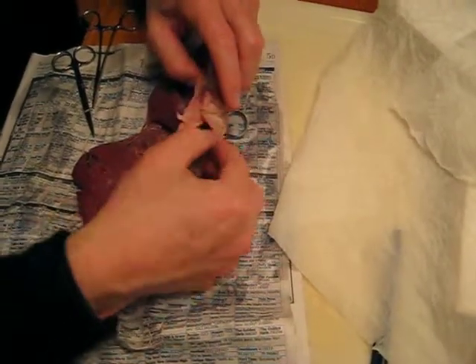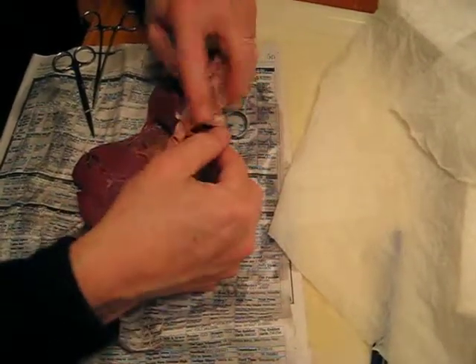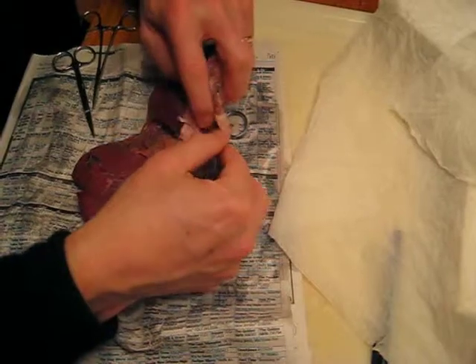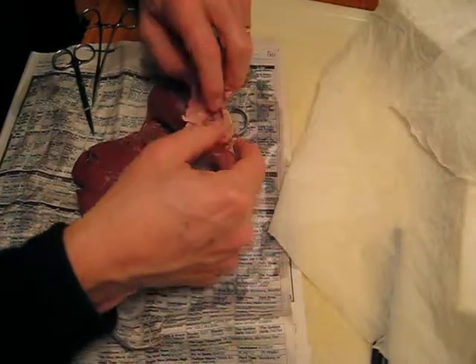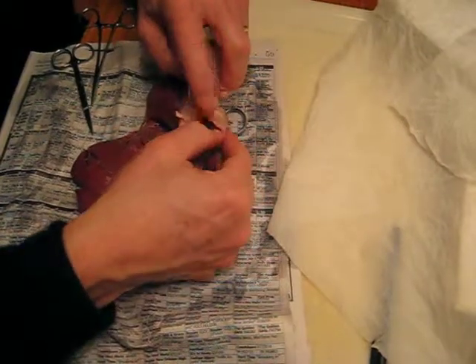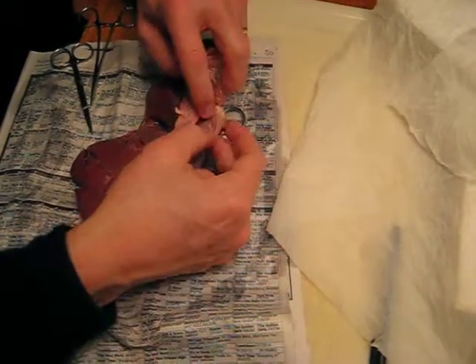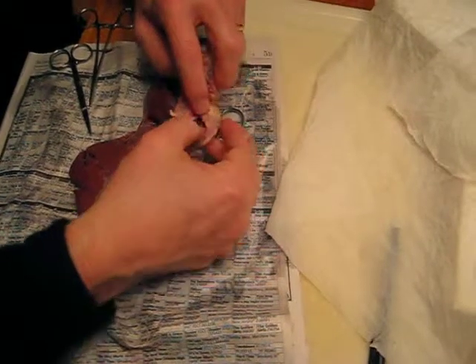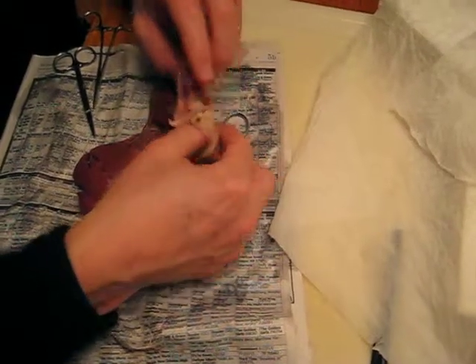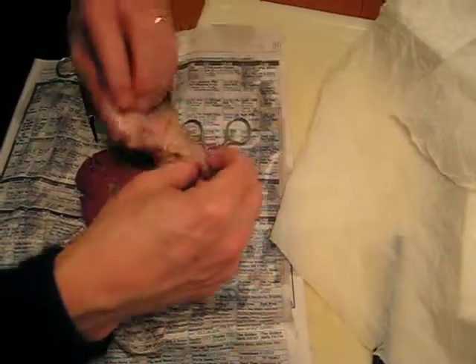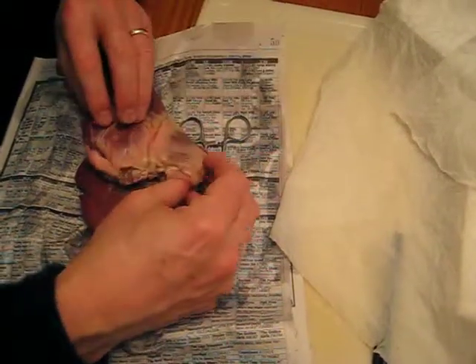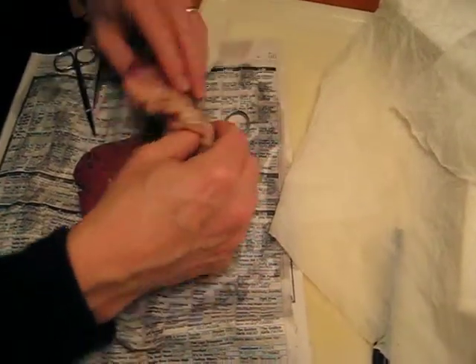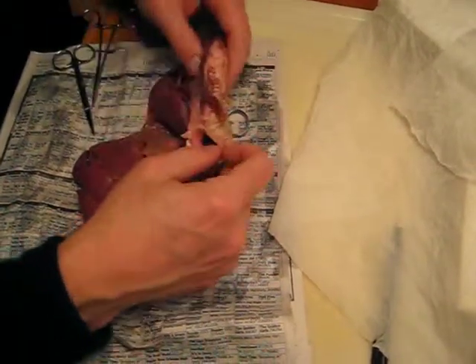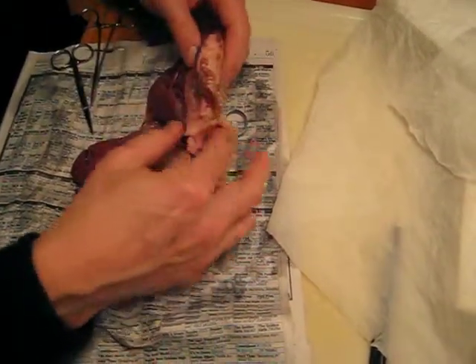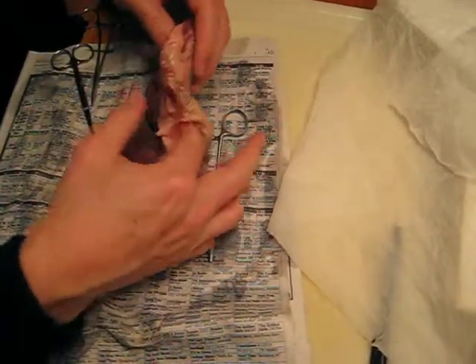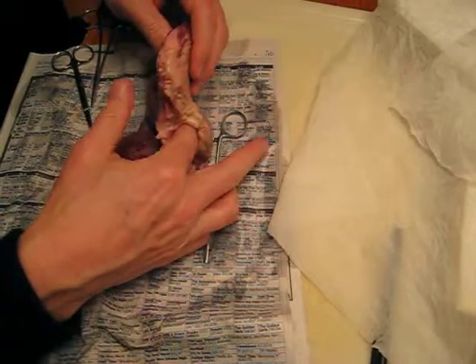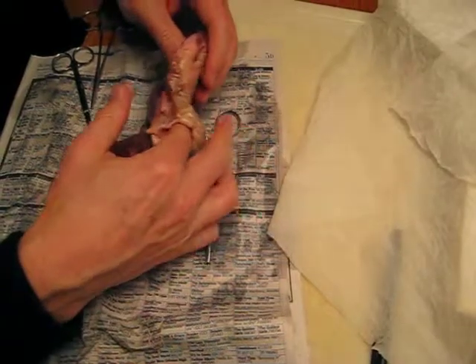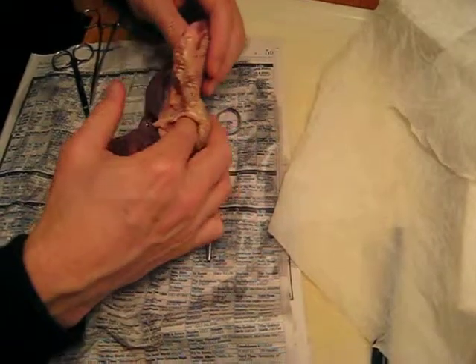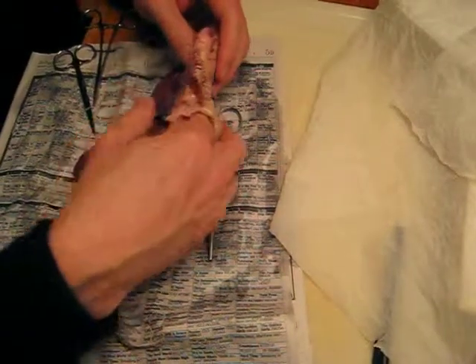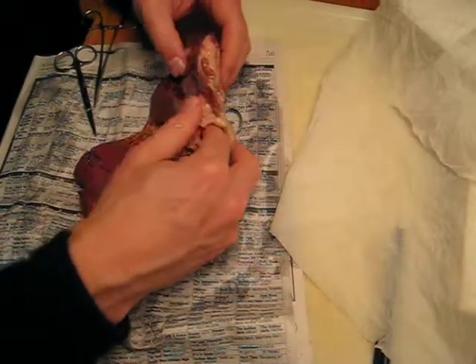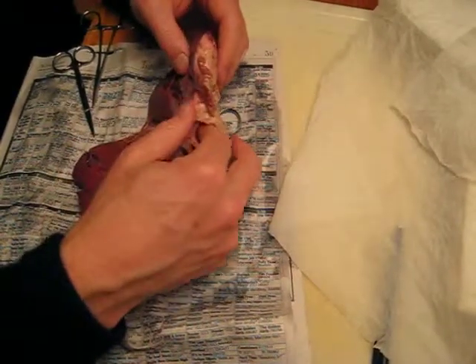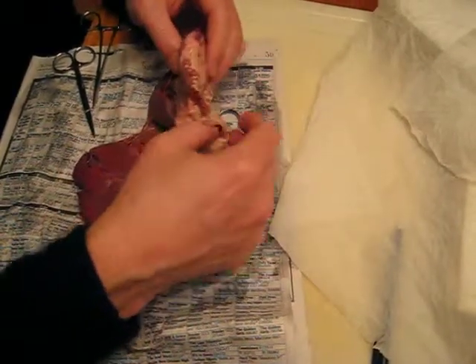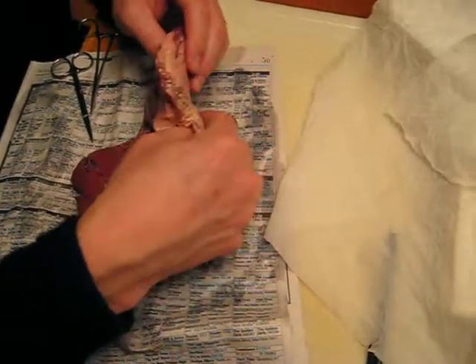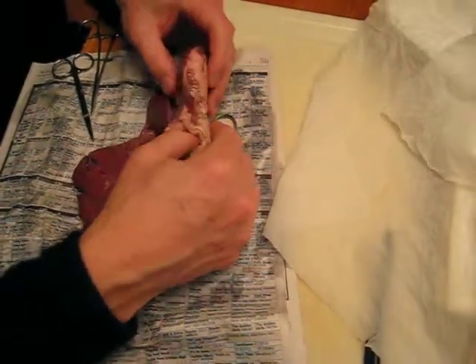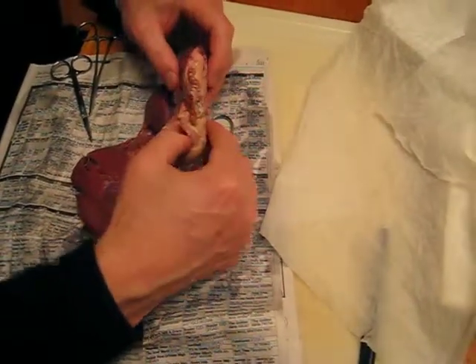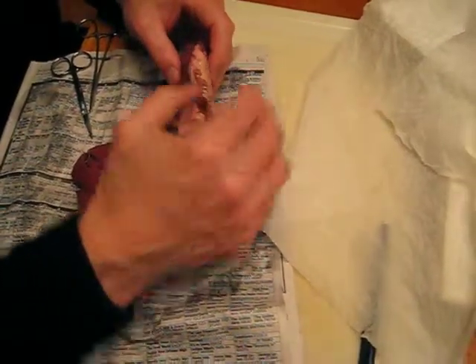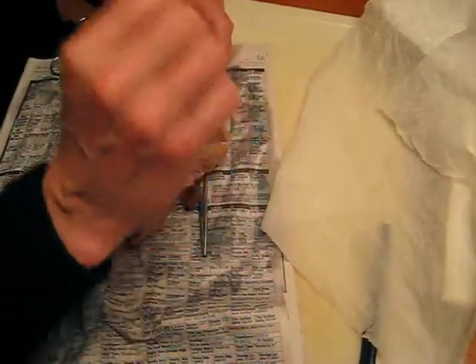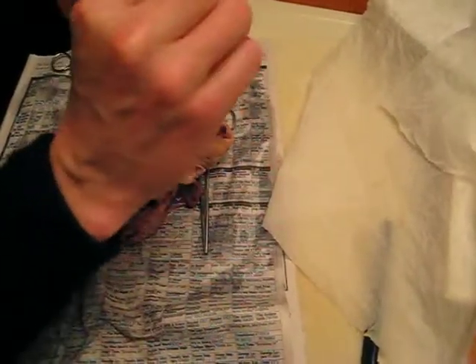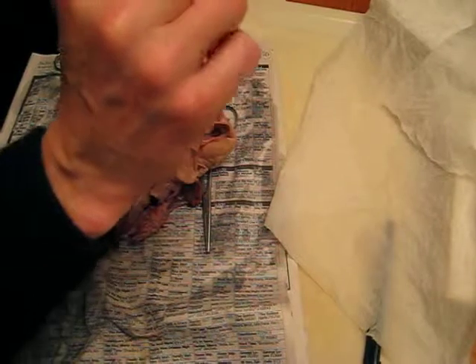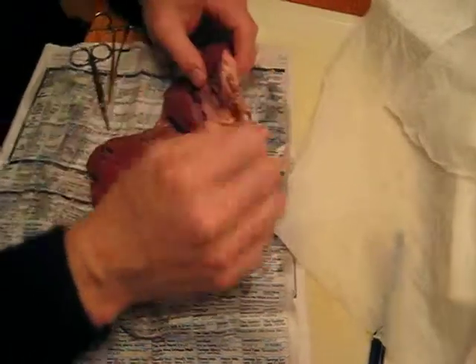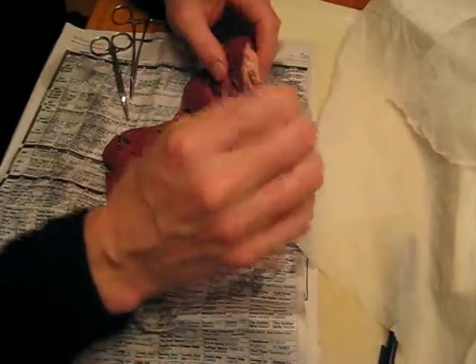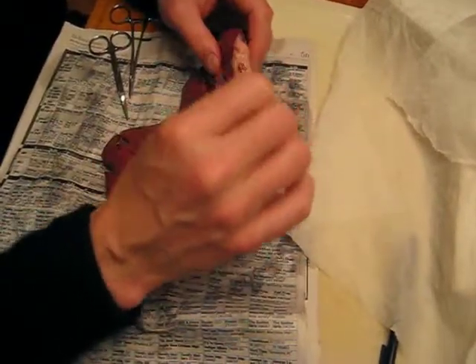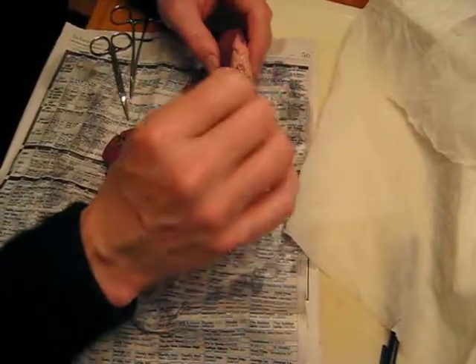It does a little bit, but remember that it doesn't have to be smaller. It can be bigger than the aorta. The aorta is a tough little tube.